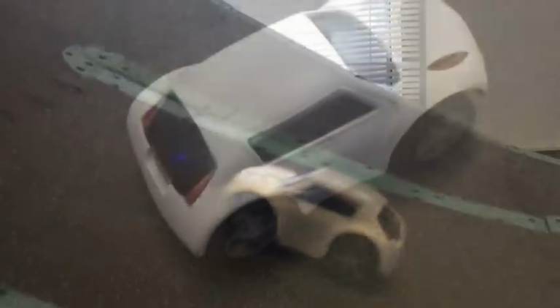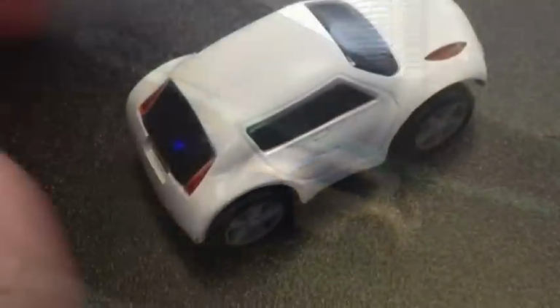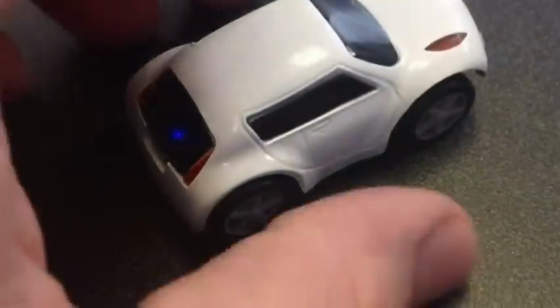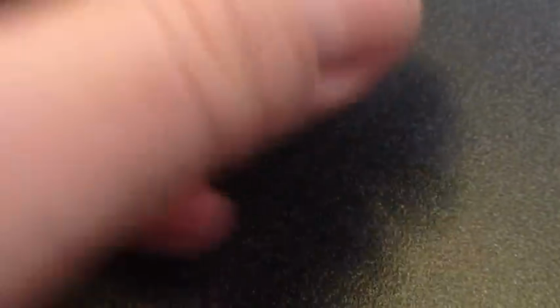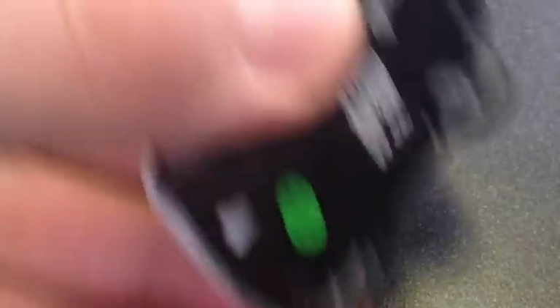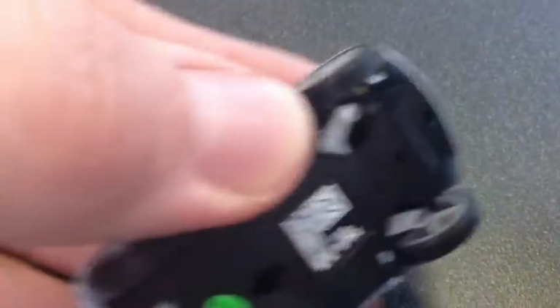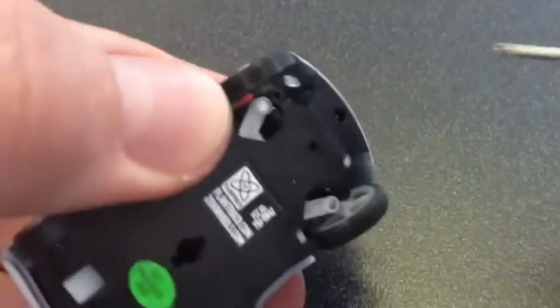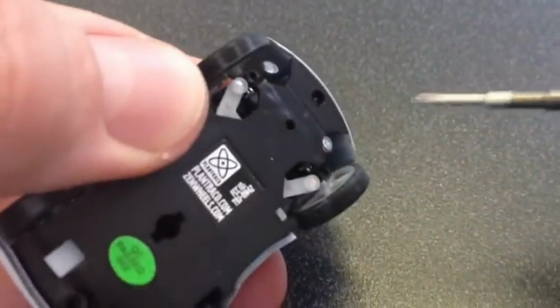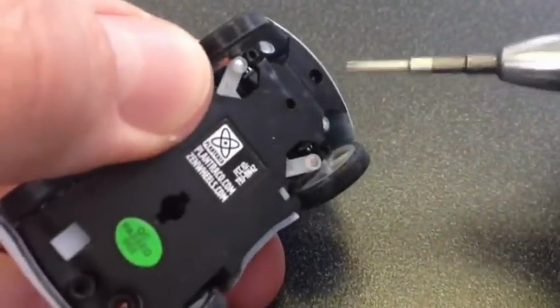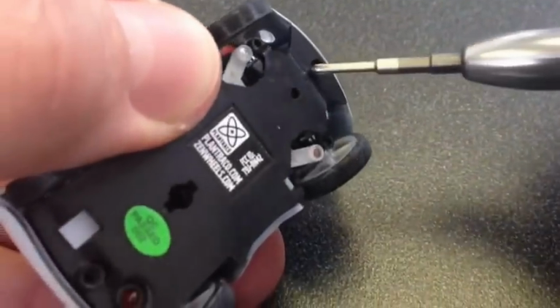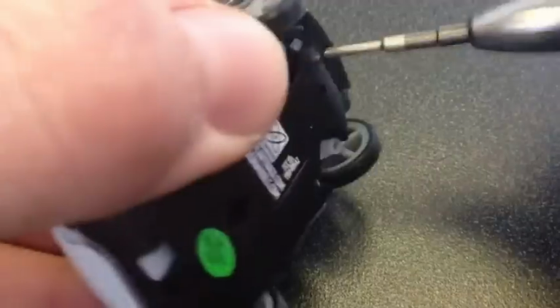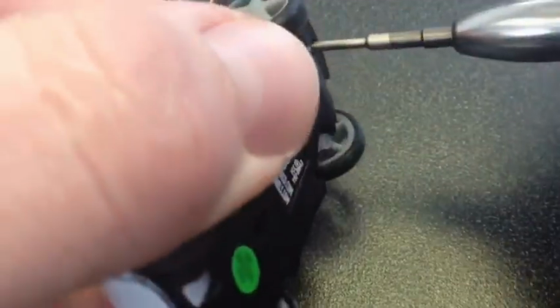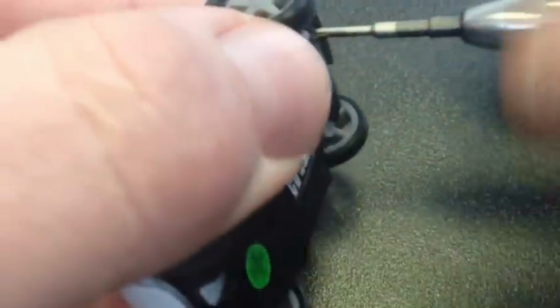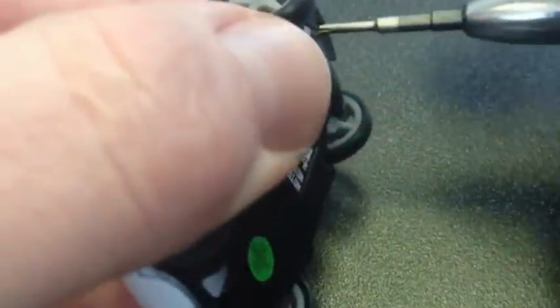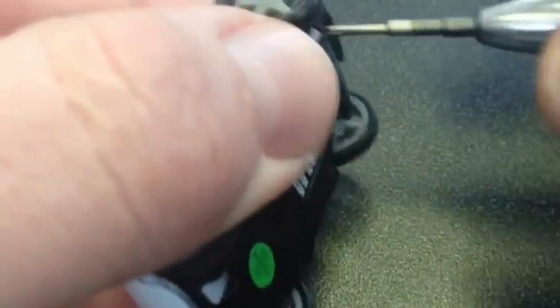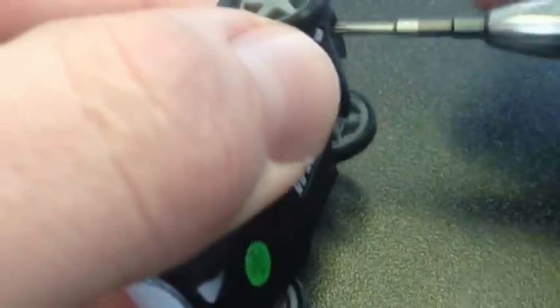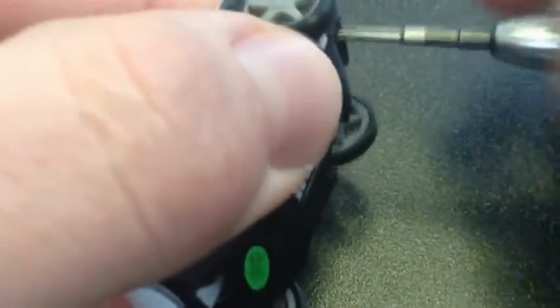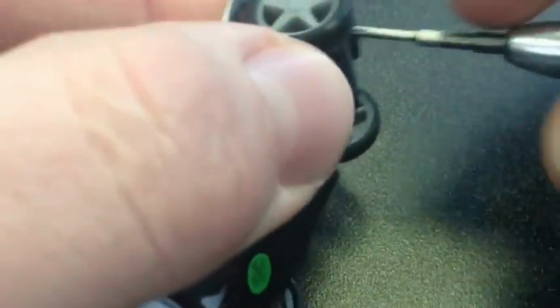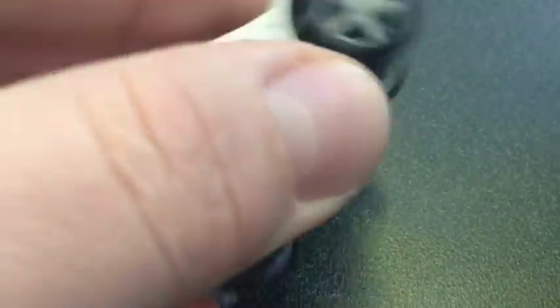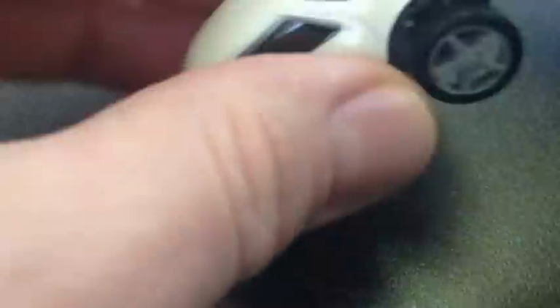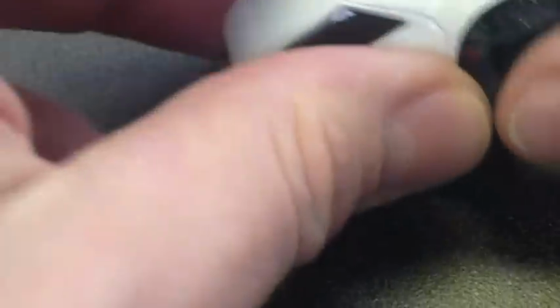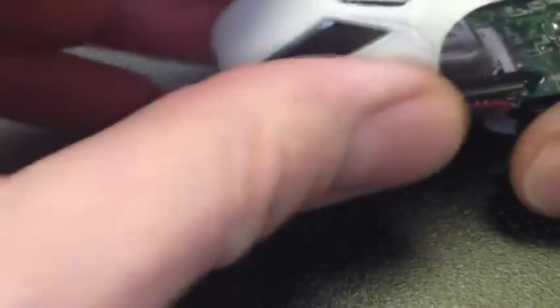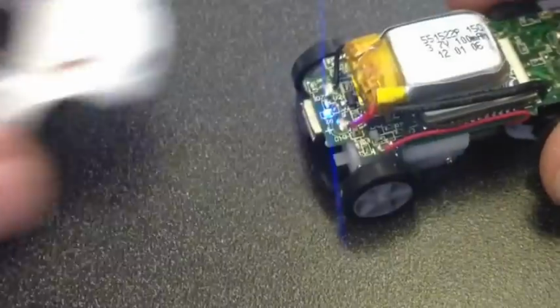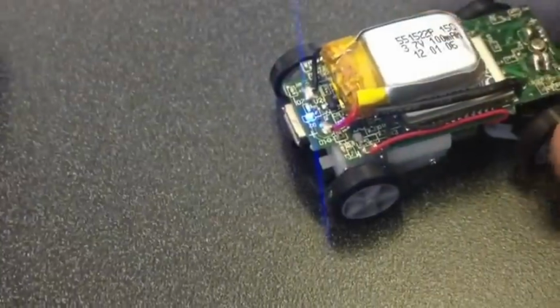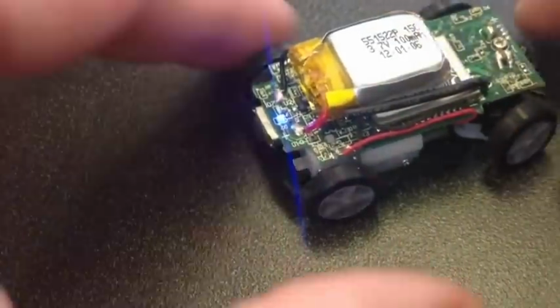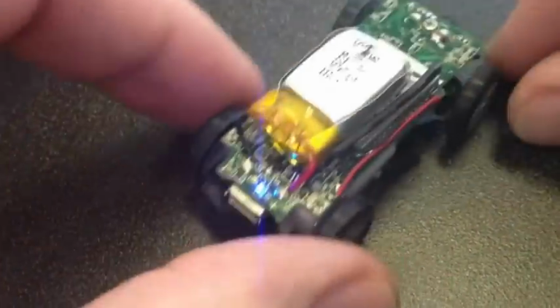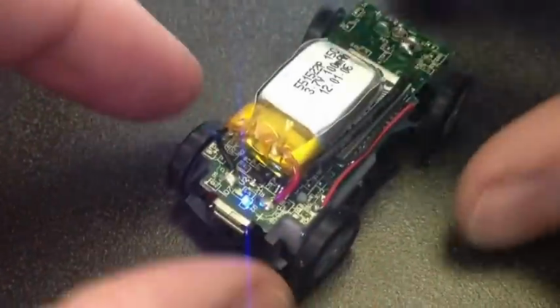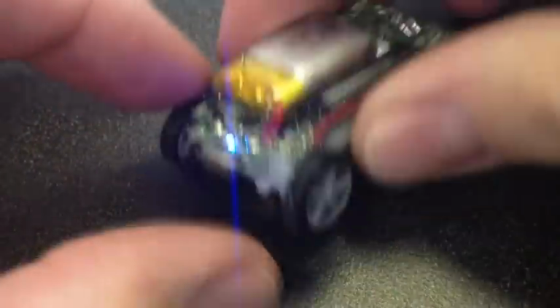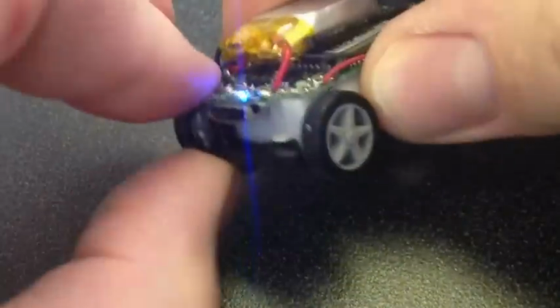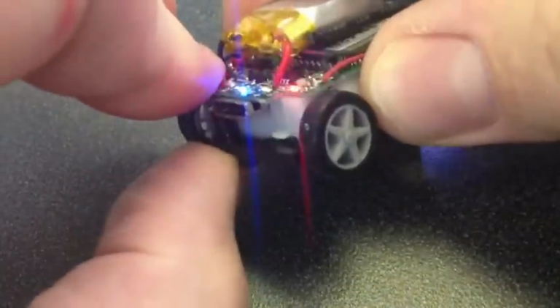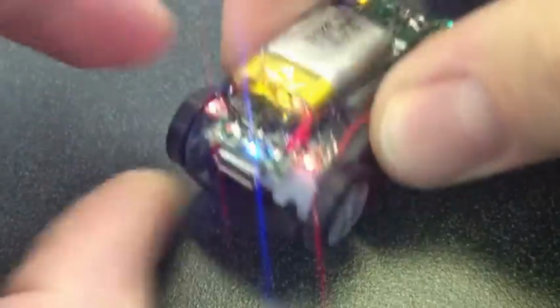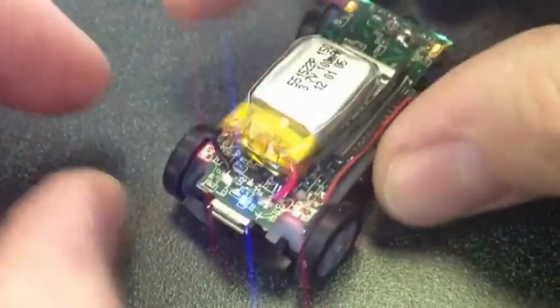We're going to glue the clutch solid on this car. To do that, we'll remove this small screw from under the front bumper. If you don't have a small screwdriver like that, they're common in eyeglass repair kits.